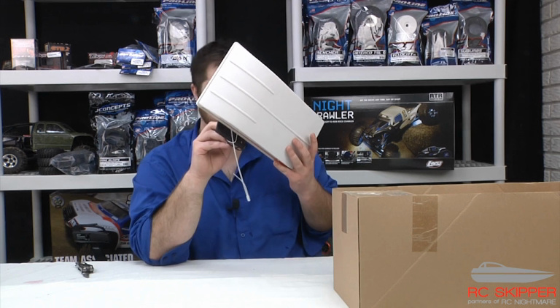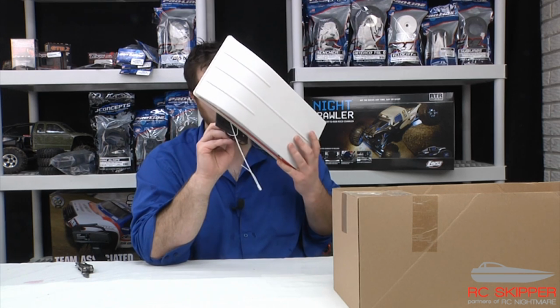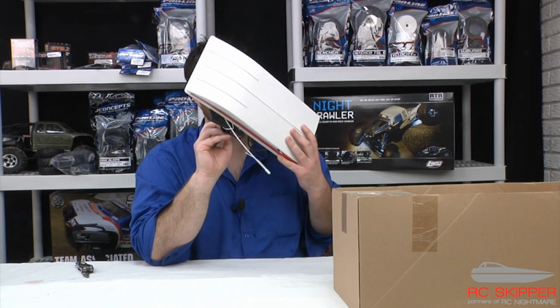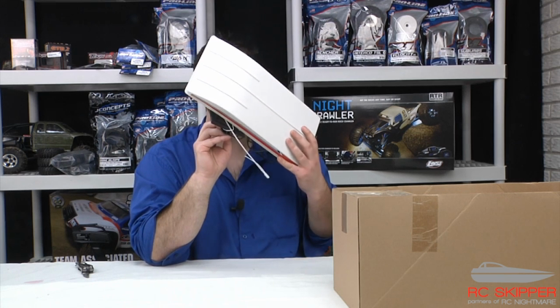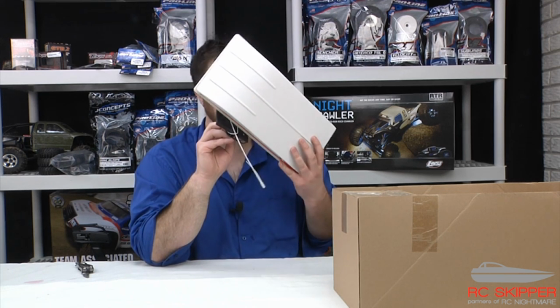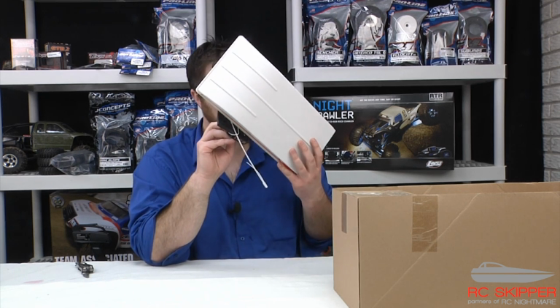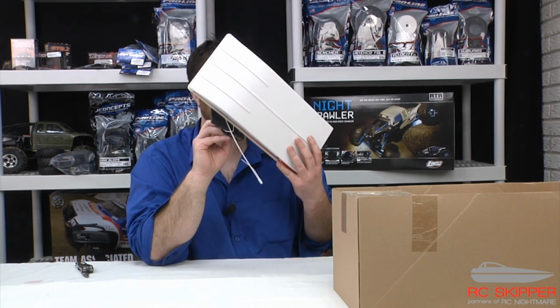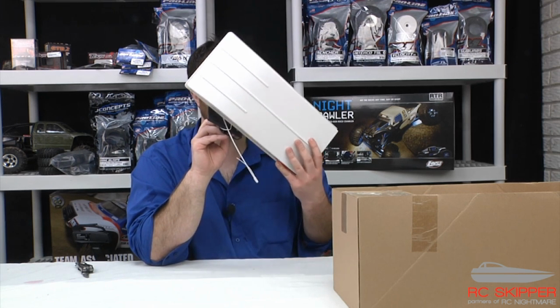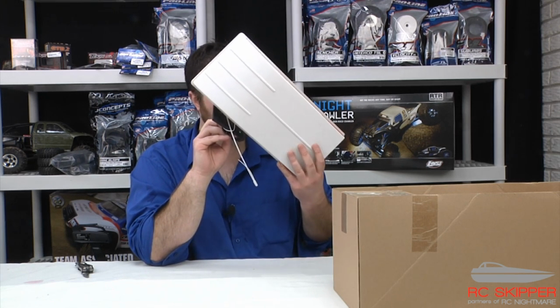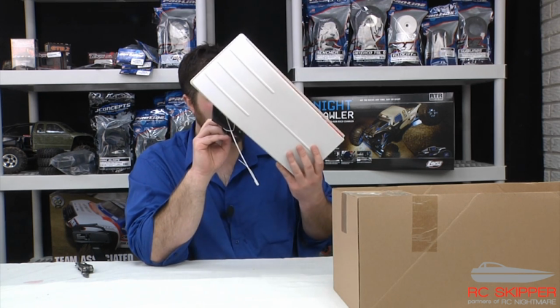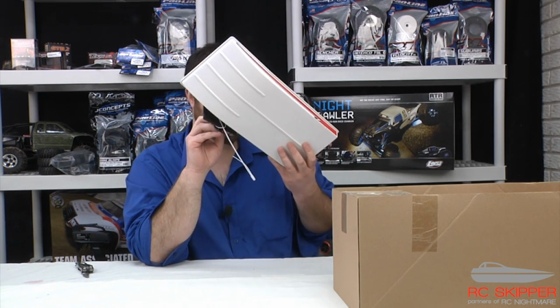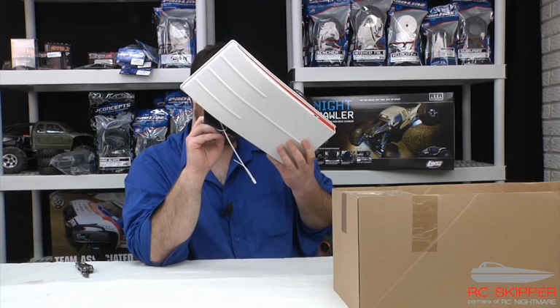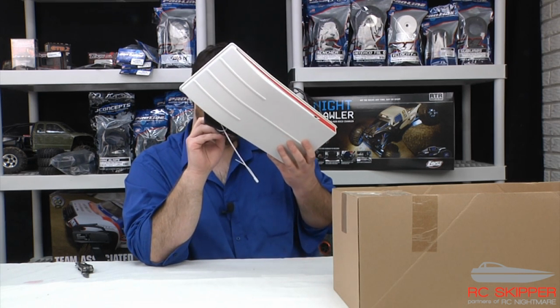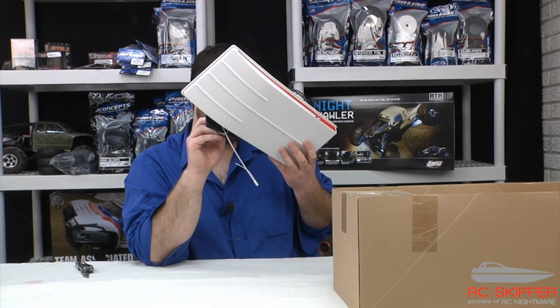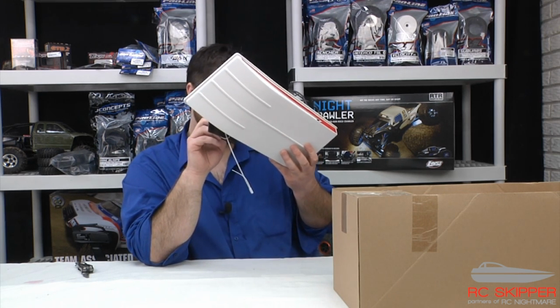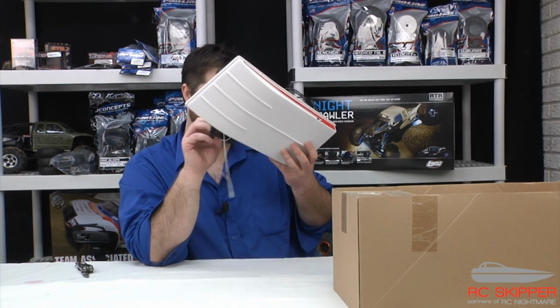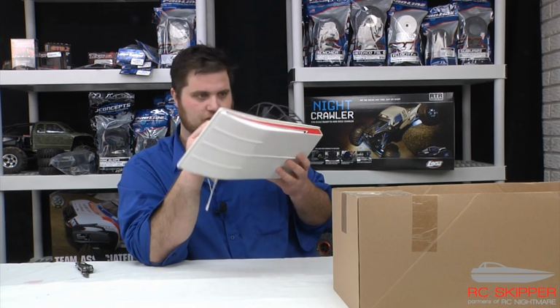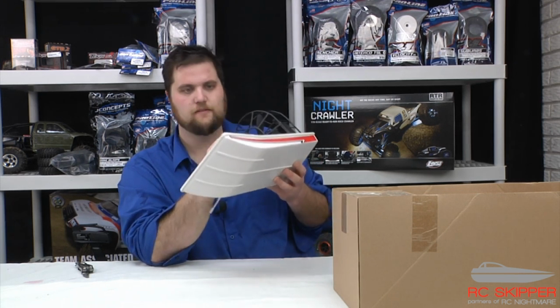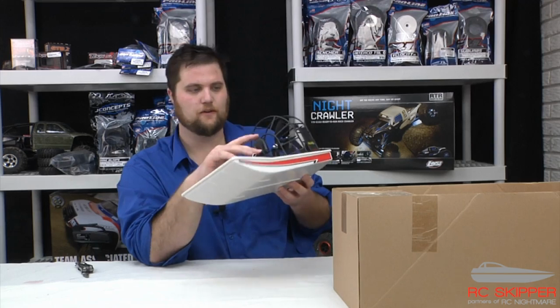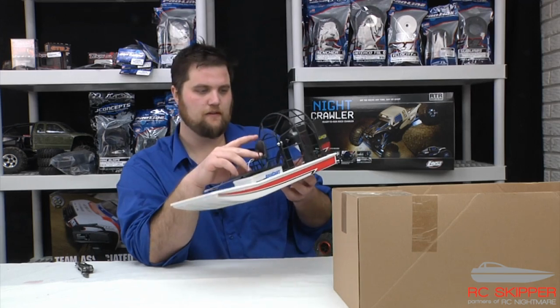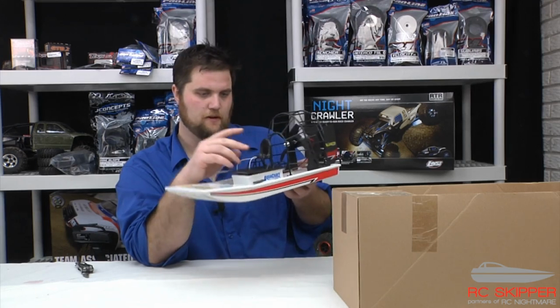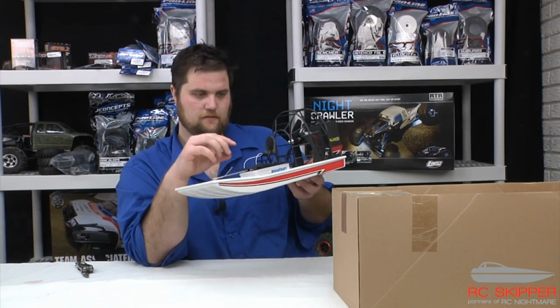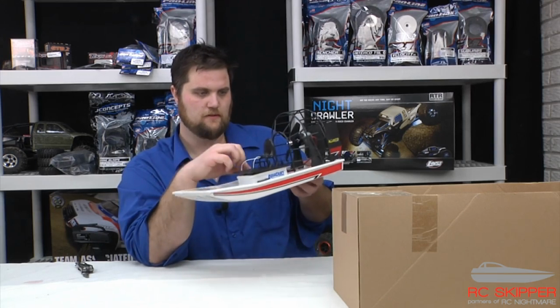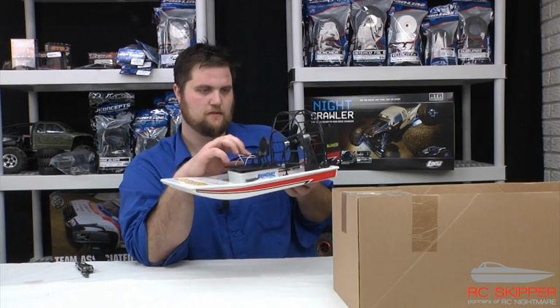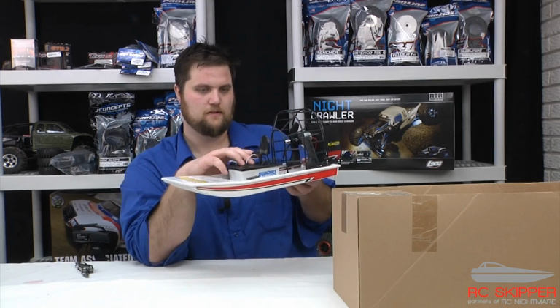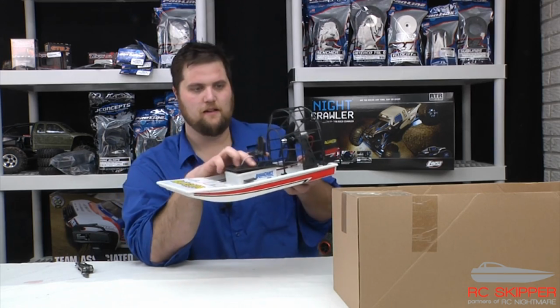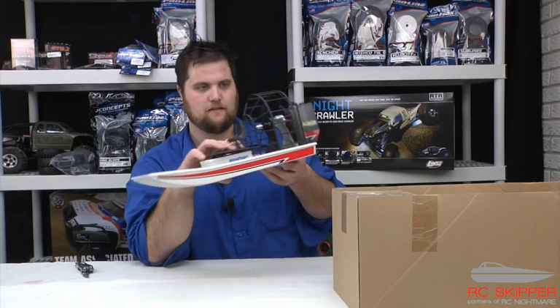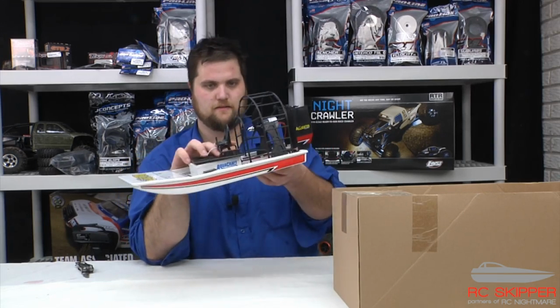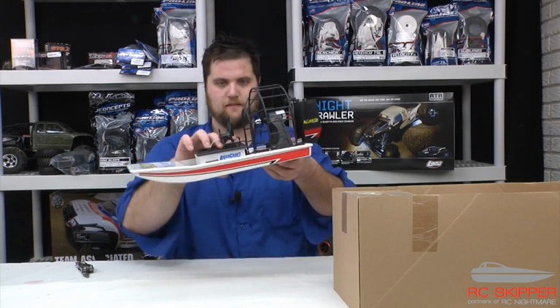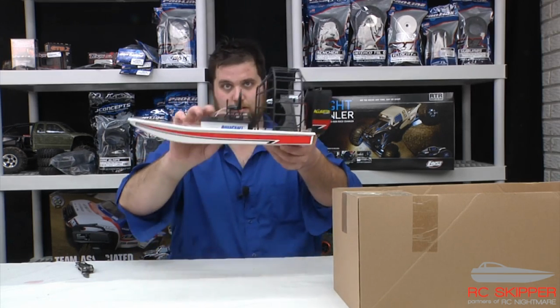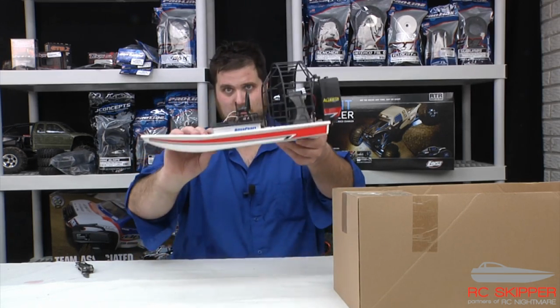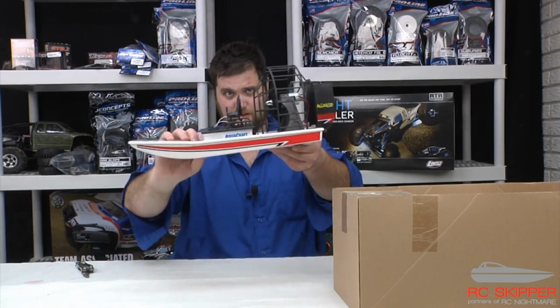Looks like a Hobby Co. steering servo. I can't imagine it's the greatest, but this little thing is going to be fun.